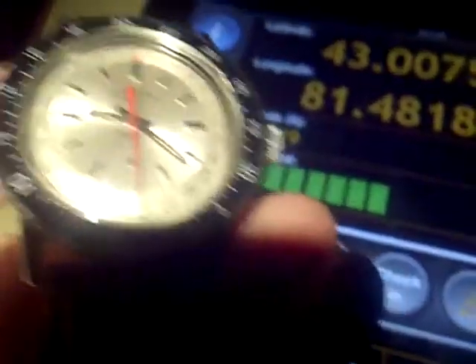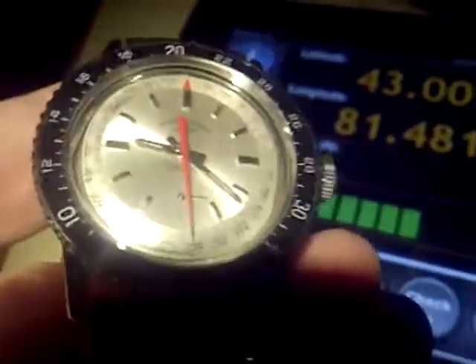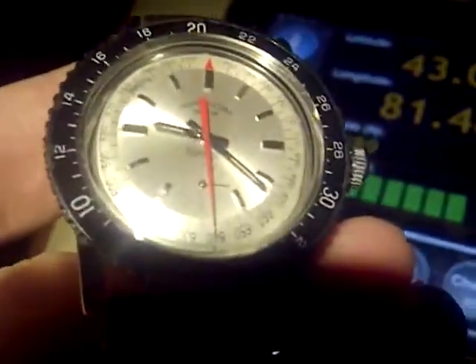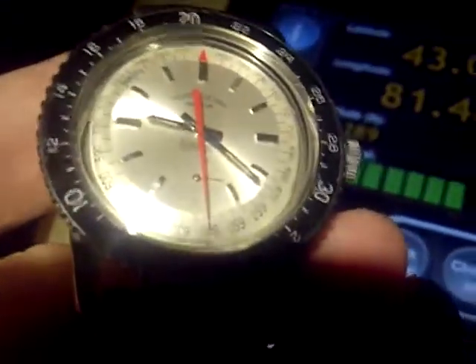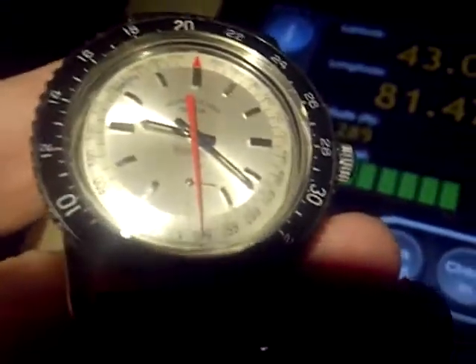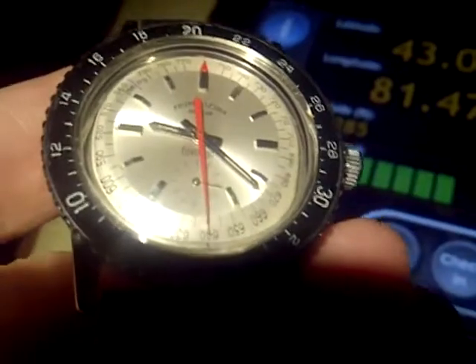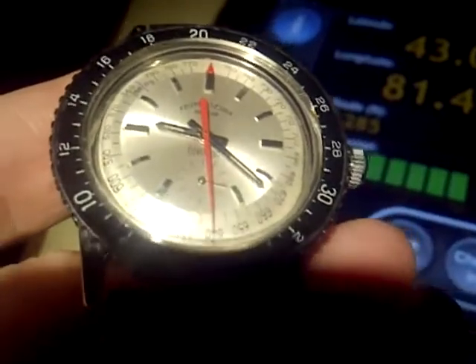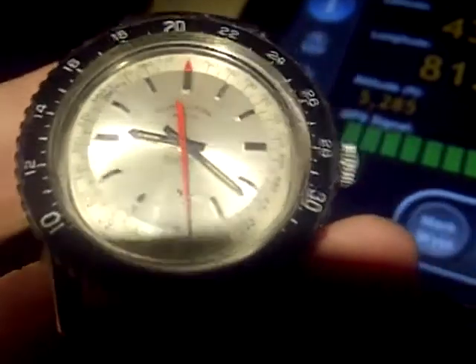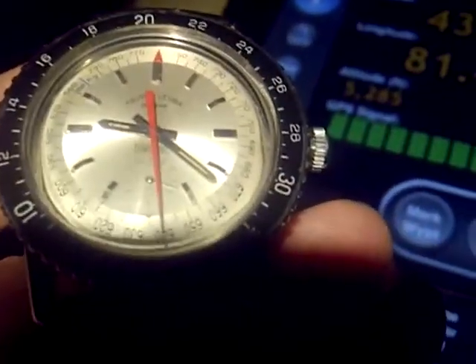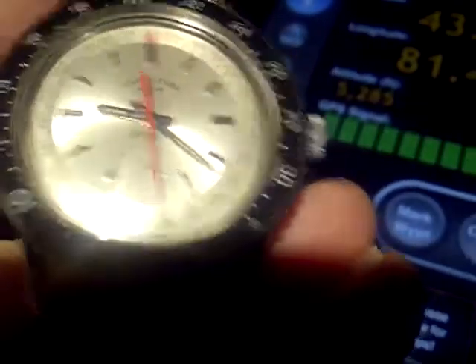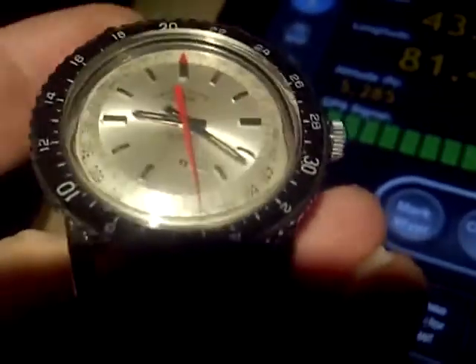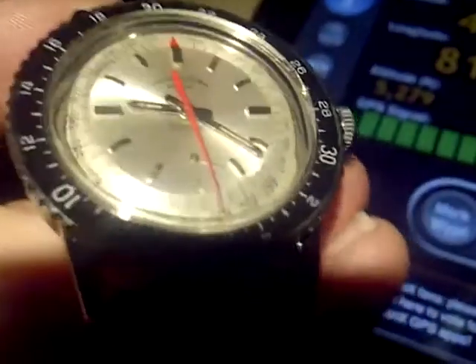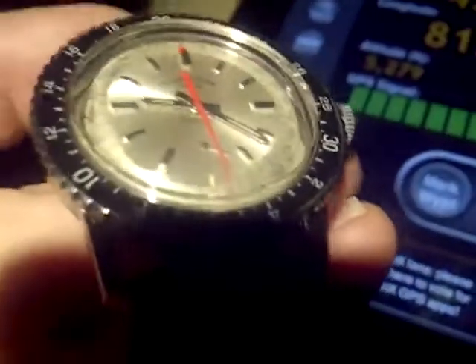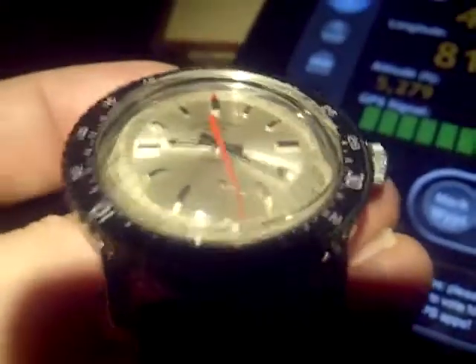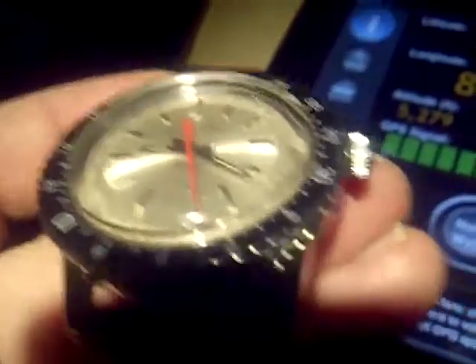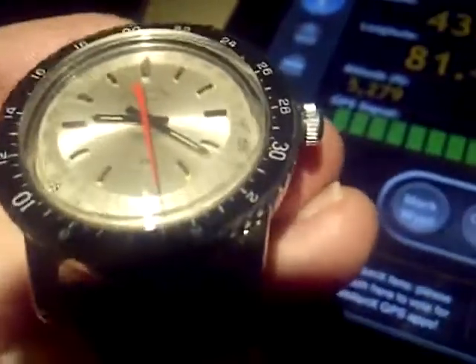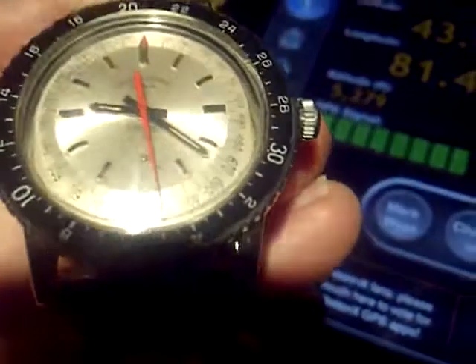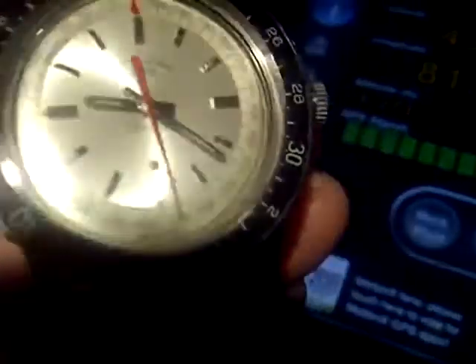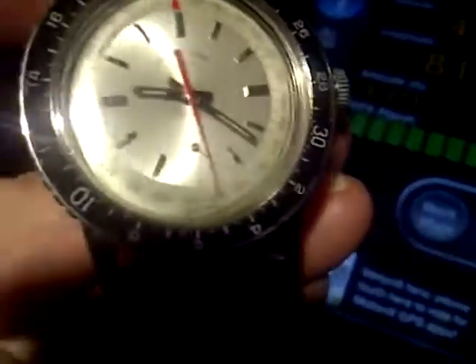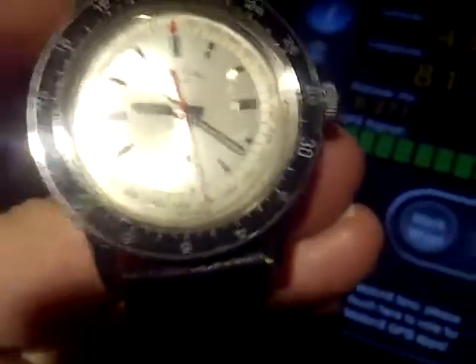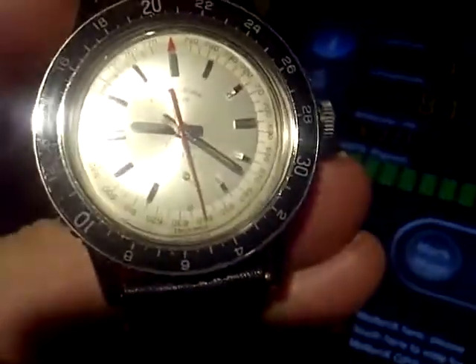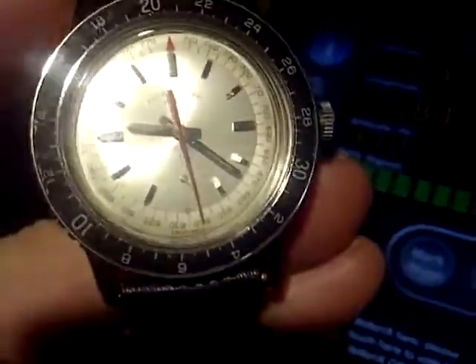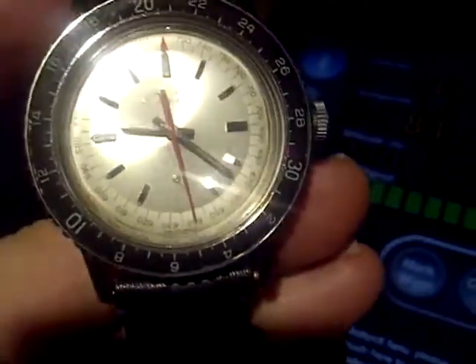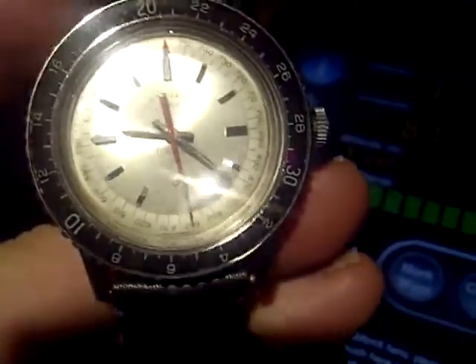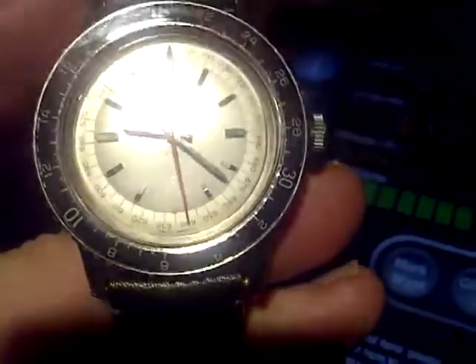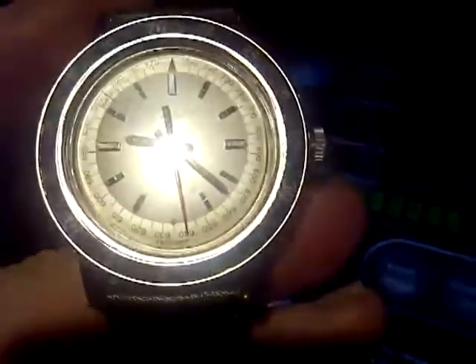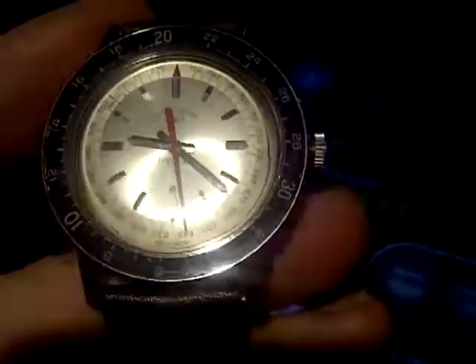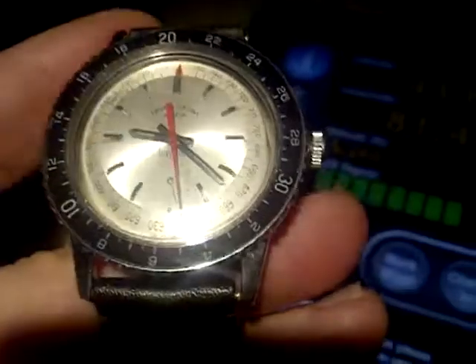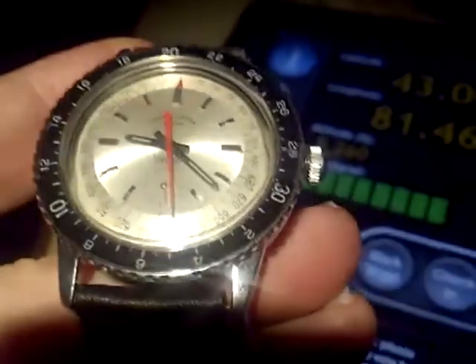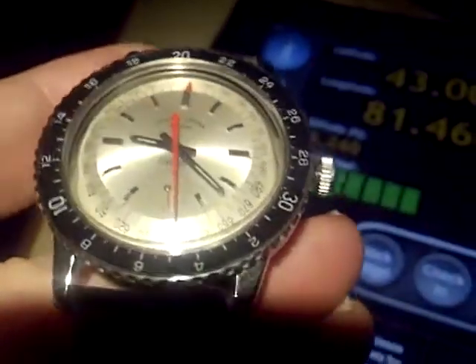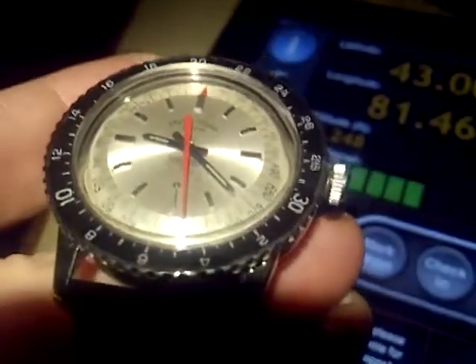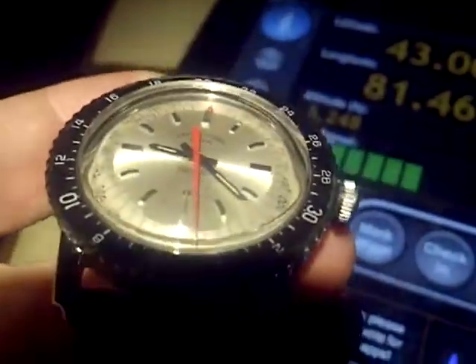Another watch Fabre-Leuba is famous for was a dual watch called the Bathy — the Bathy 50 and the Bathy 60 — which was a depth gauge watch. We'll do that one another time on a dive or in the pool.